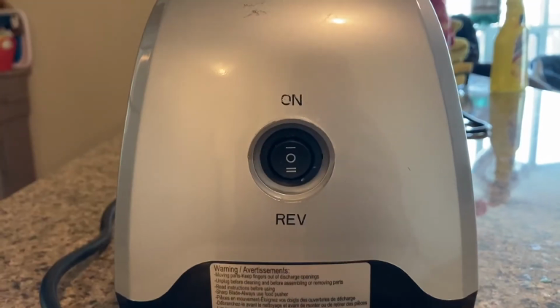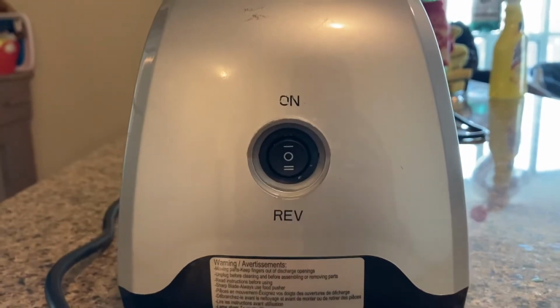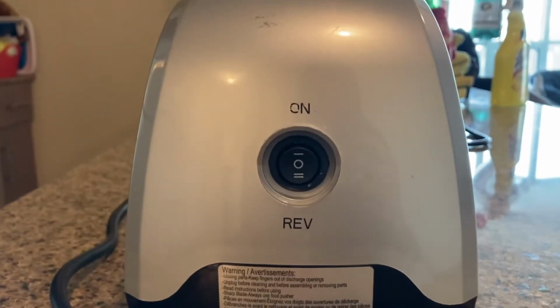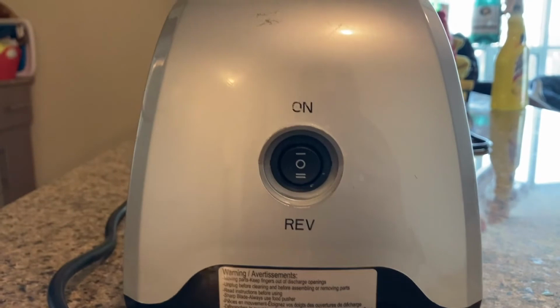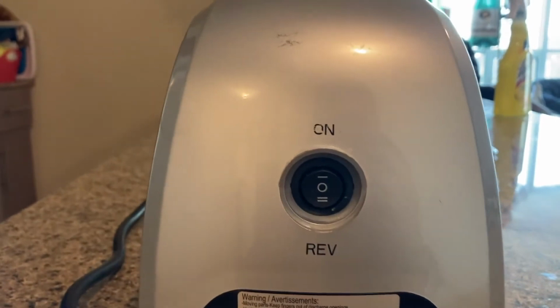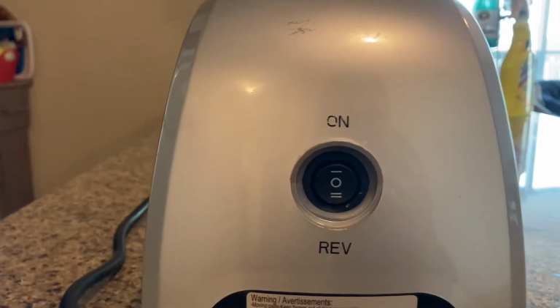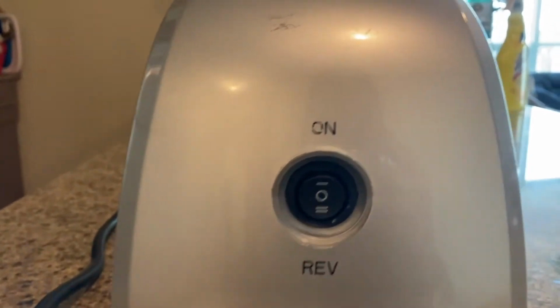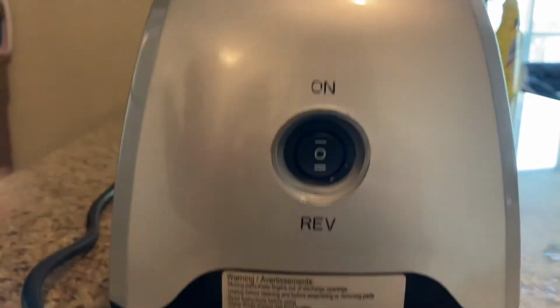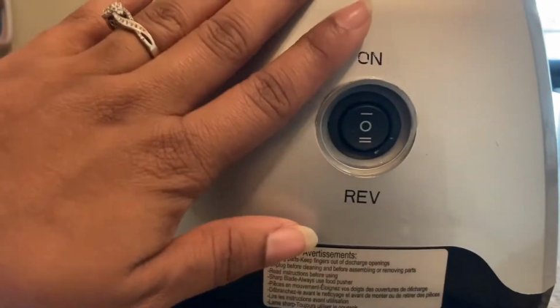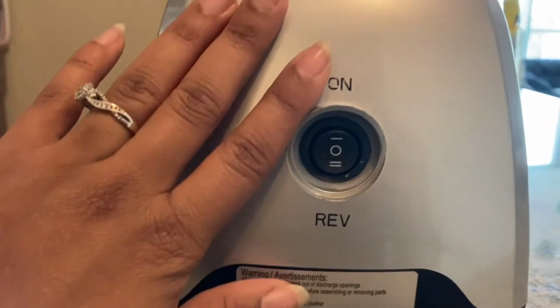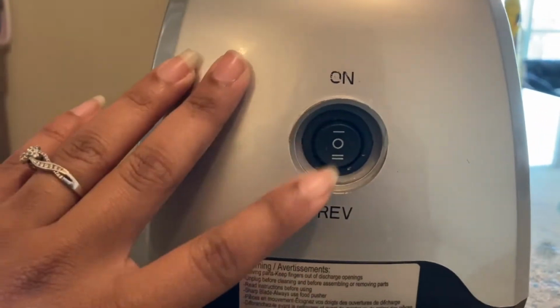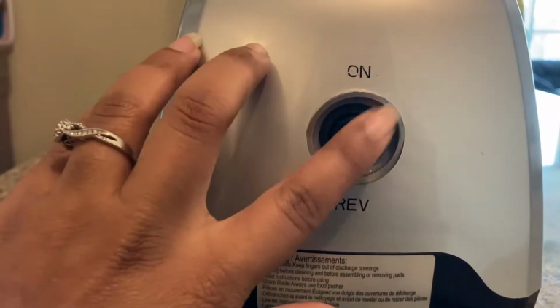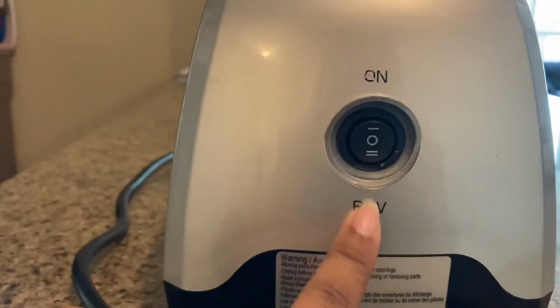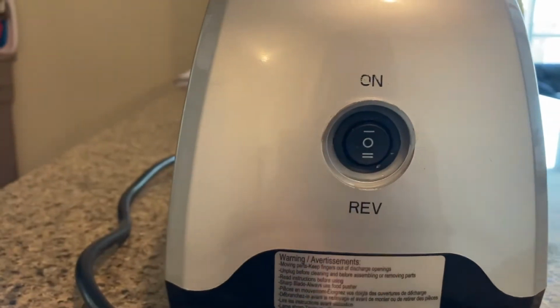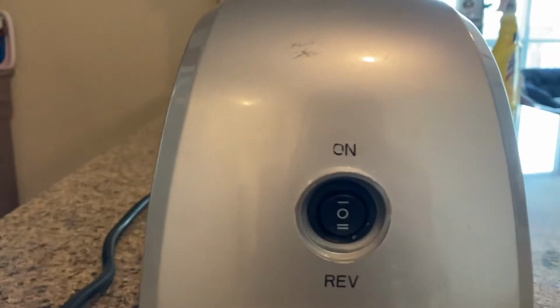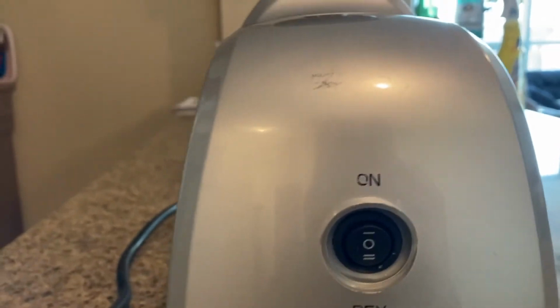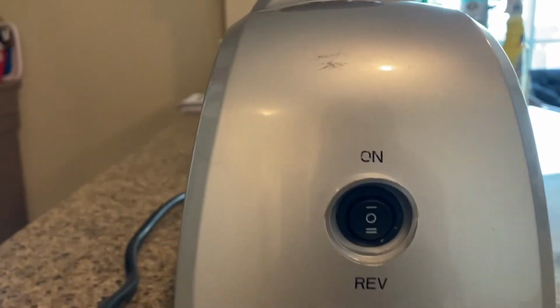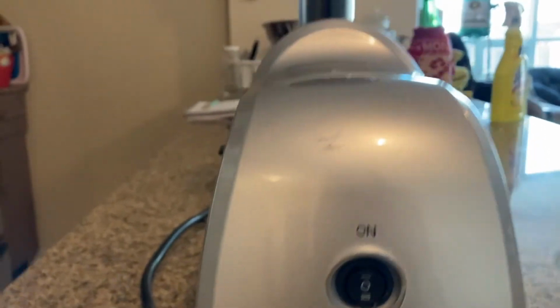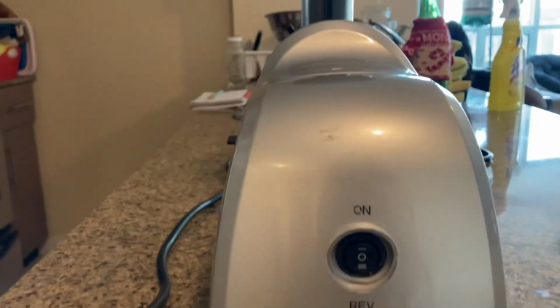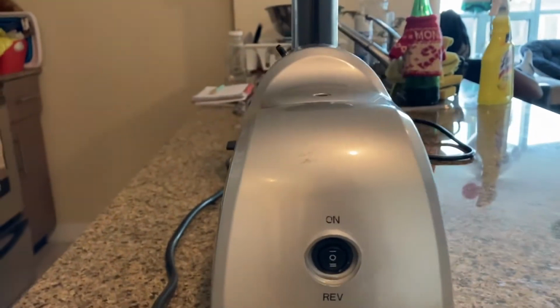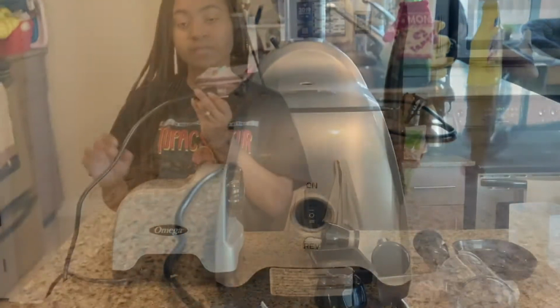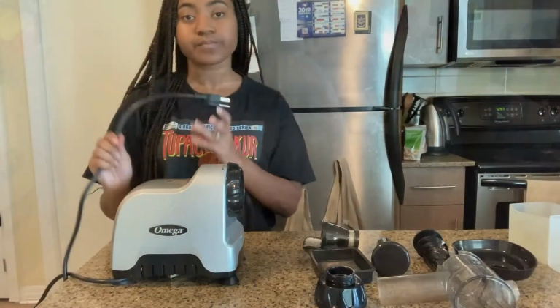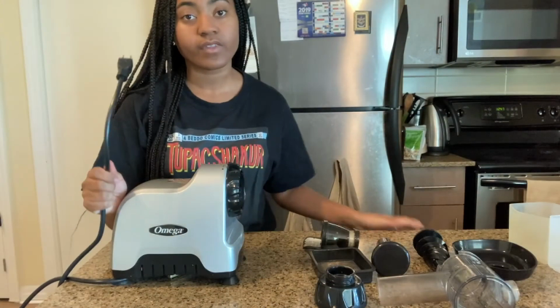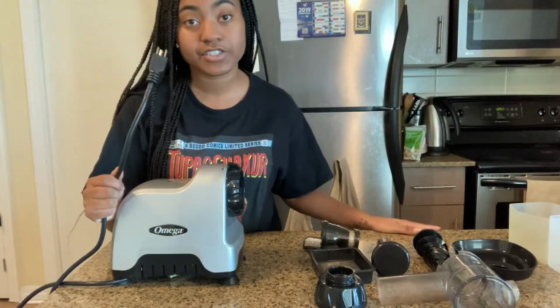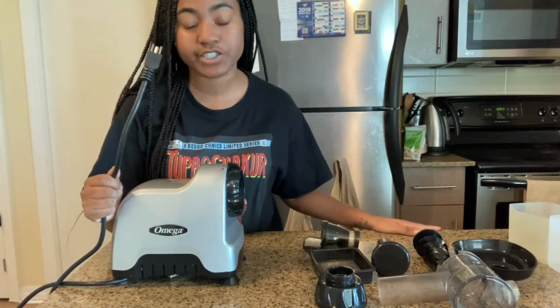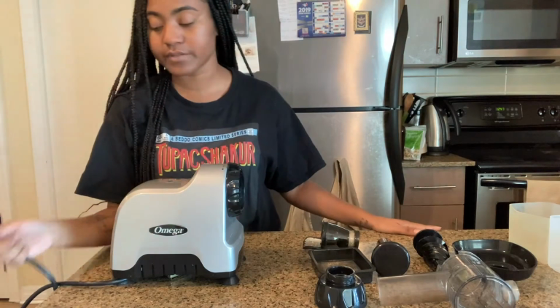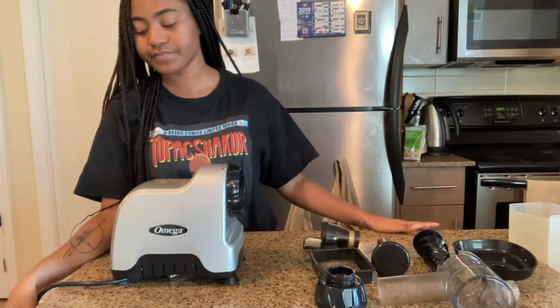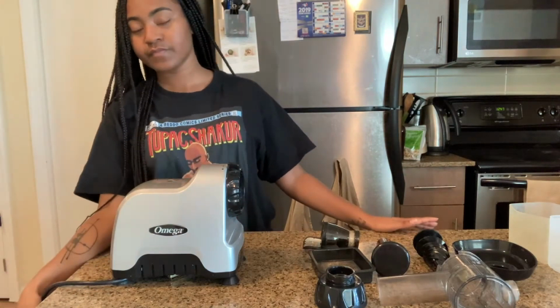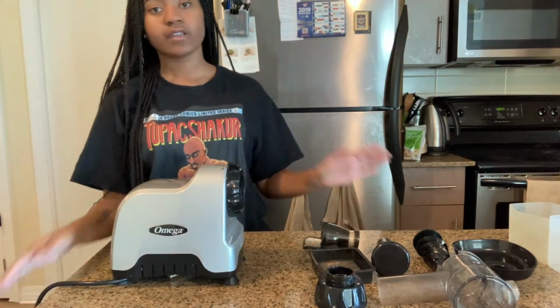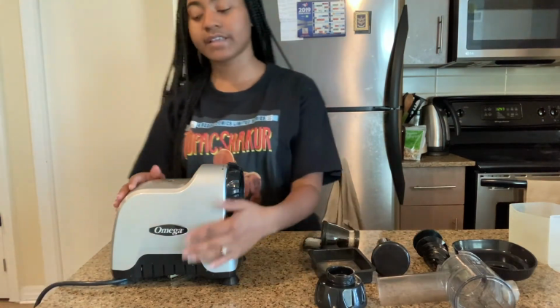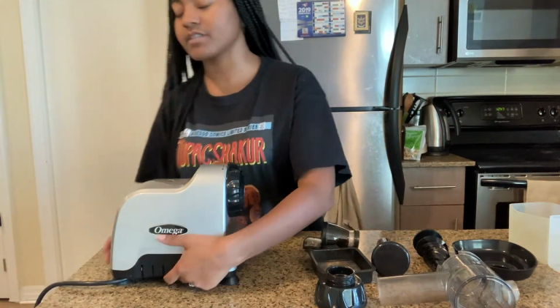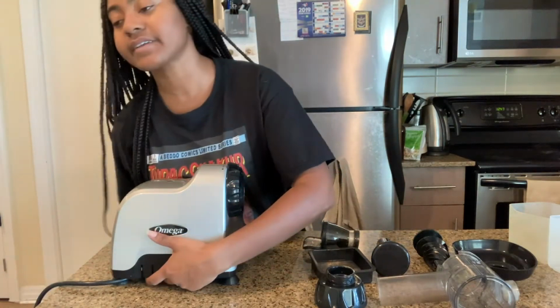On the back of the base of the juicer, we have an on and off button here, and then we have the reverse button. Just wanted to show you guys that as well. You got your cord, and this is on the base here.